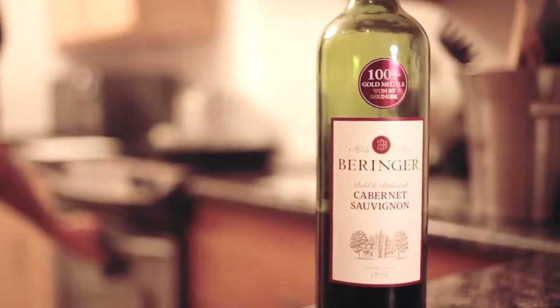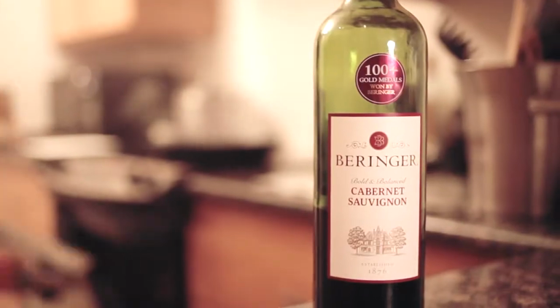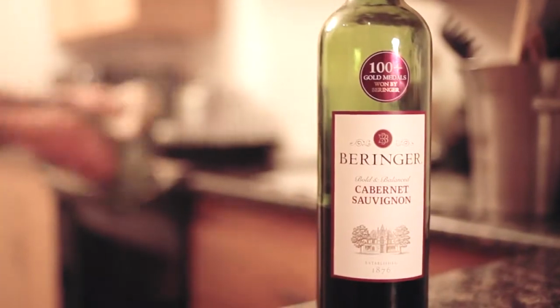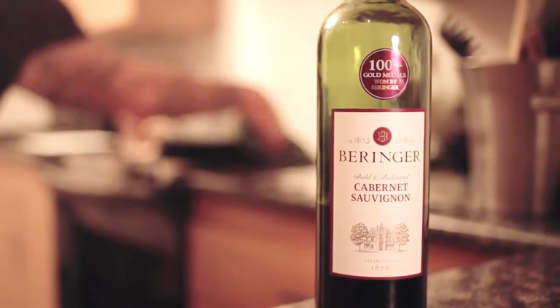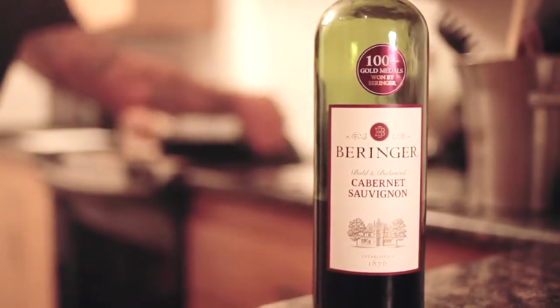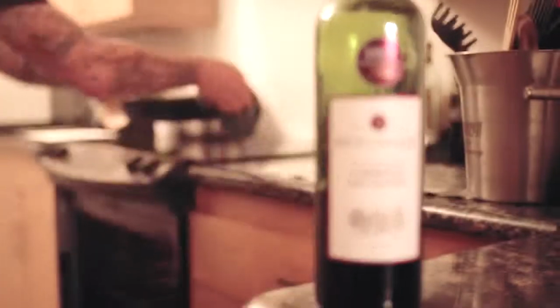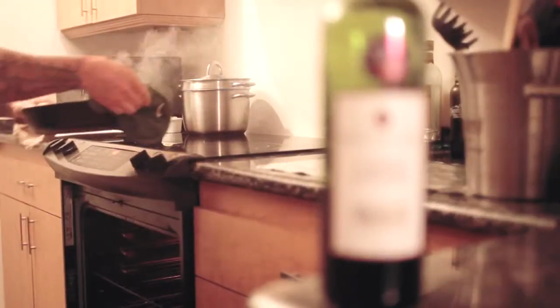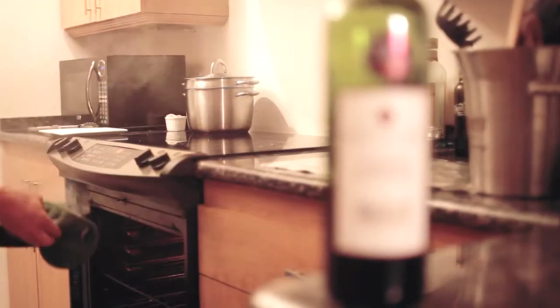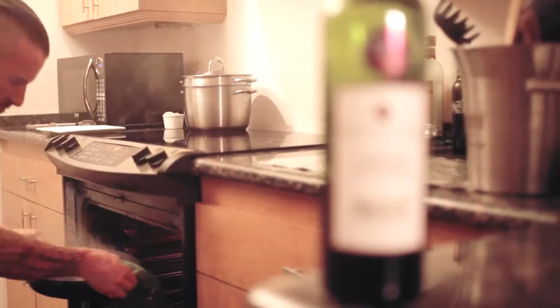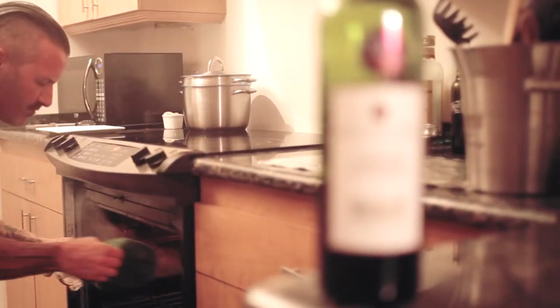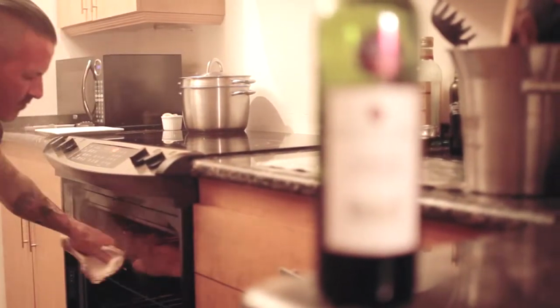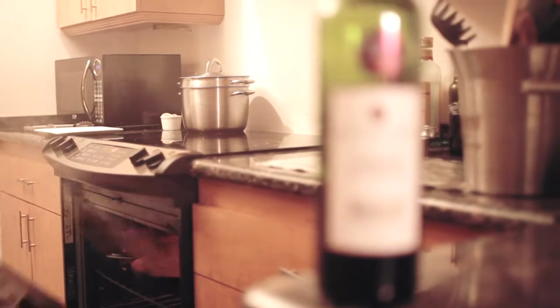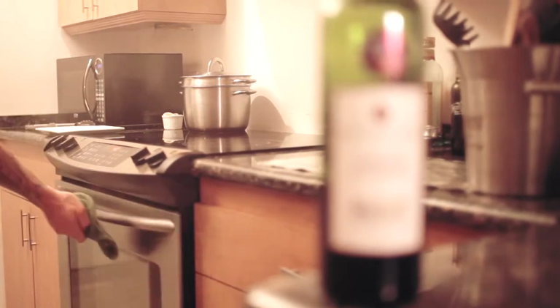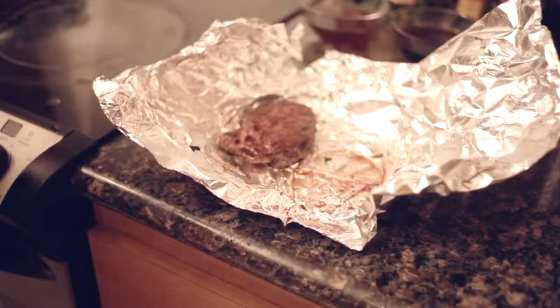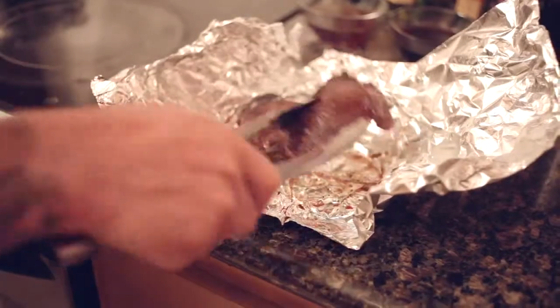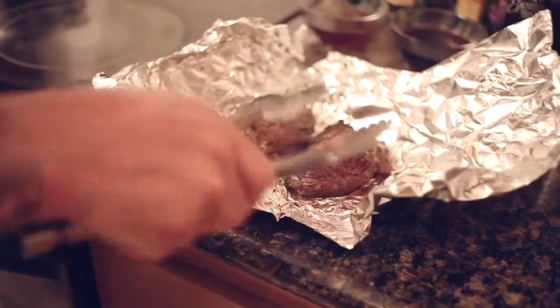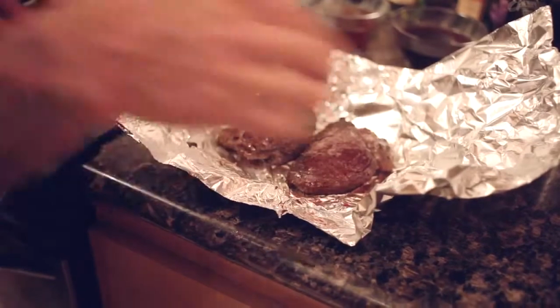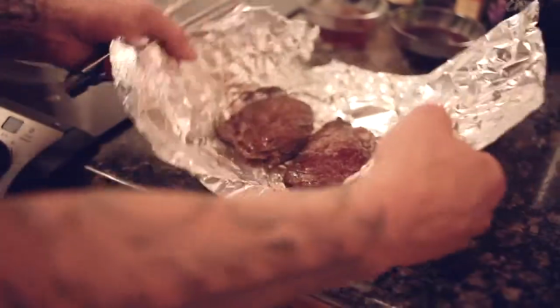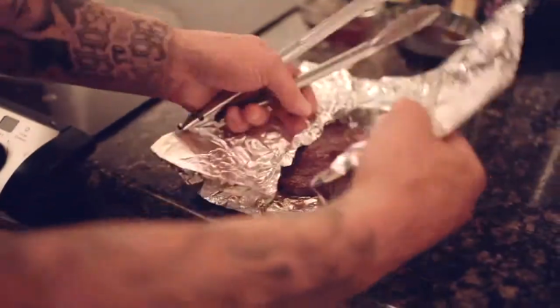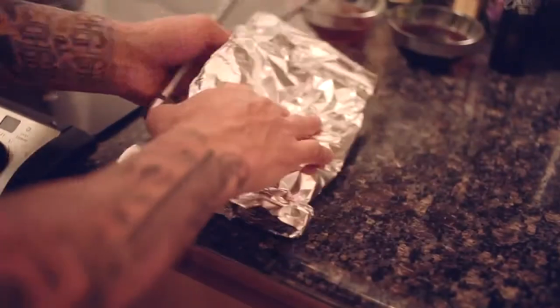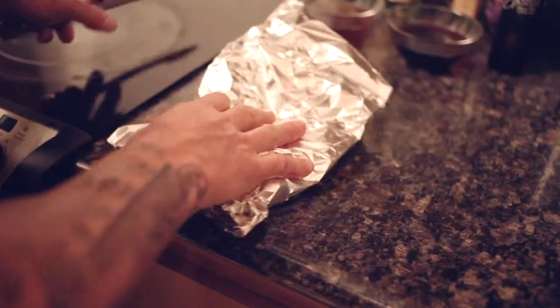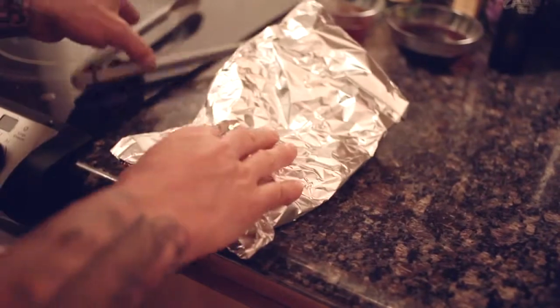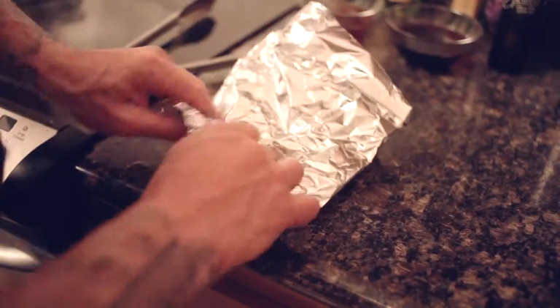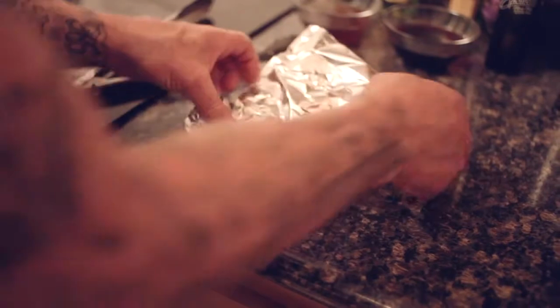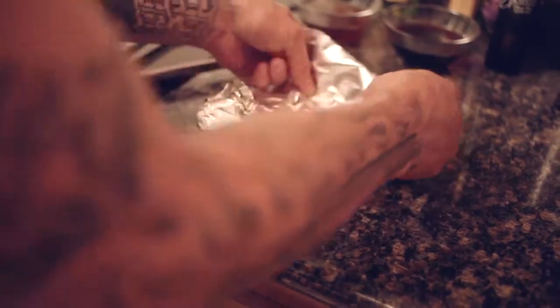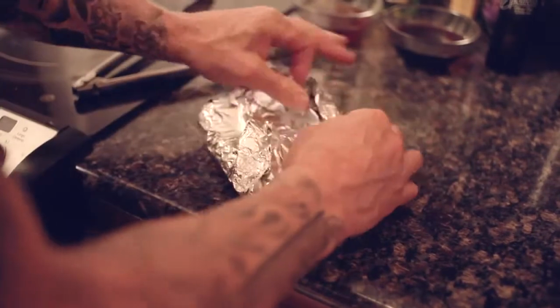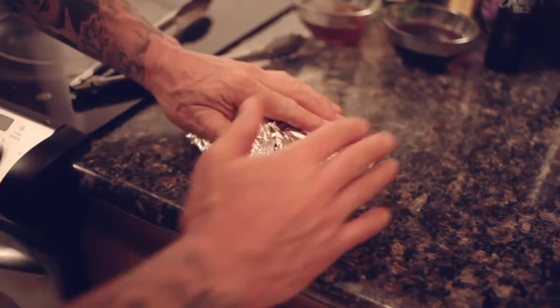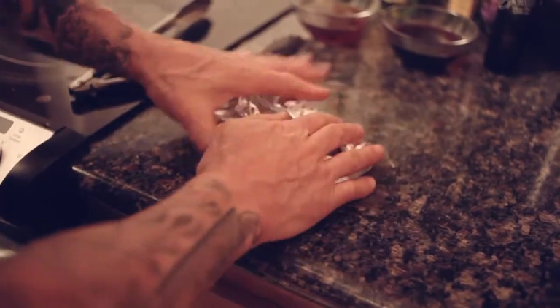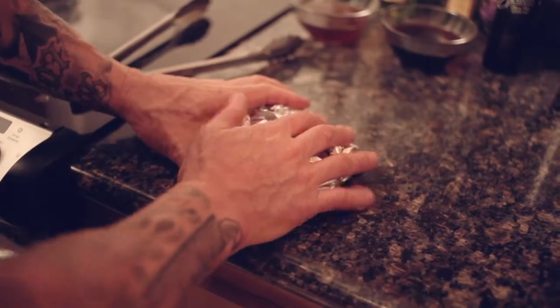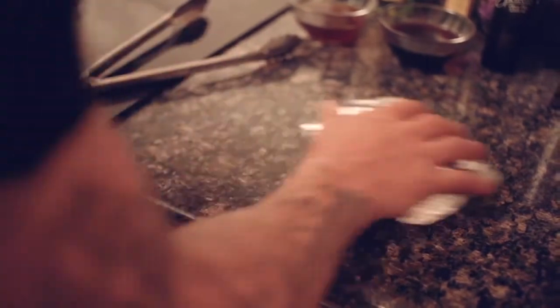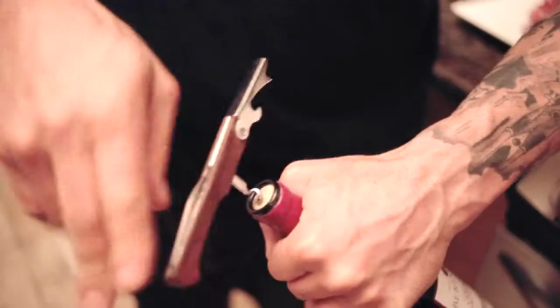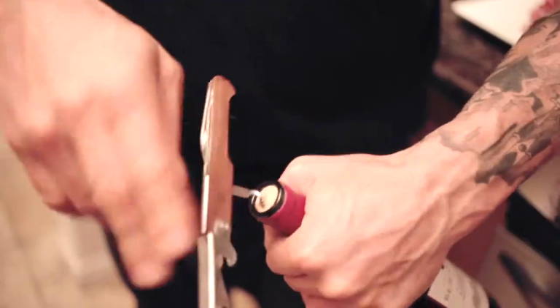Now put the entire pan into the oven and let it cook for two minutes. Flip the steaks over and let them cook another minute or two until they reach about 135 degrees. Then take them out and rest them in tin foil so they continue to cook in their own heat.